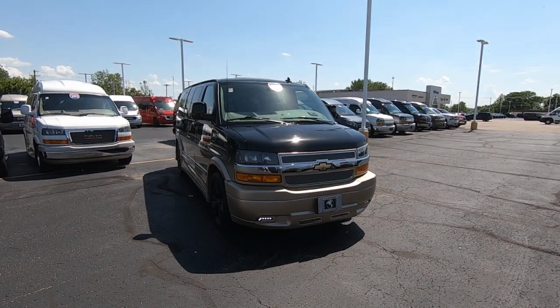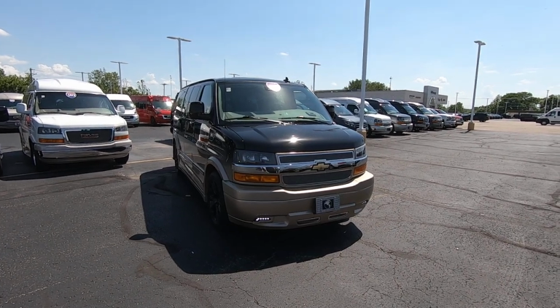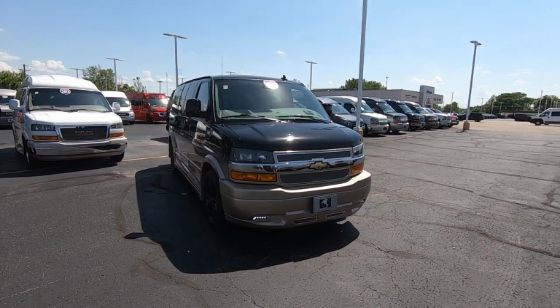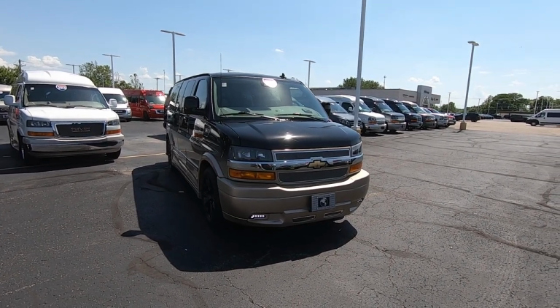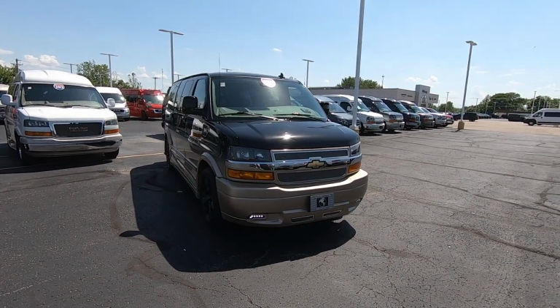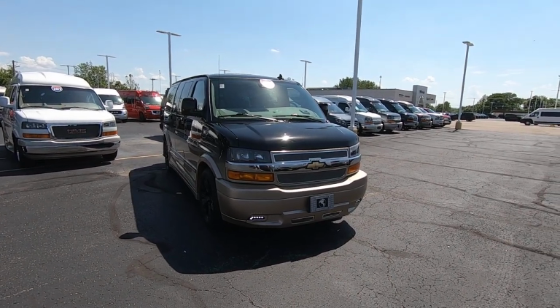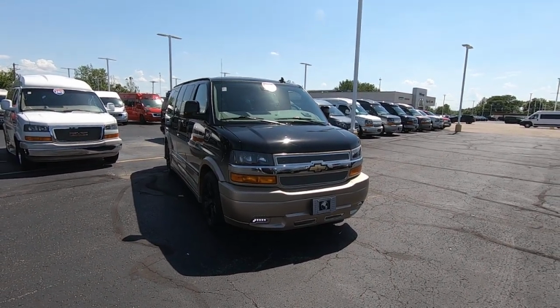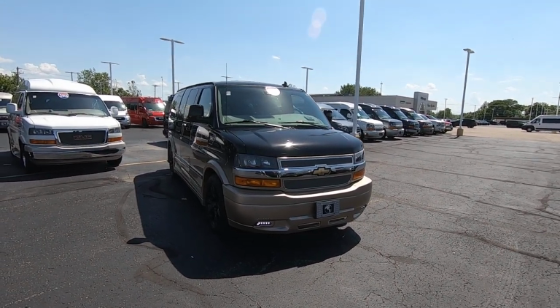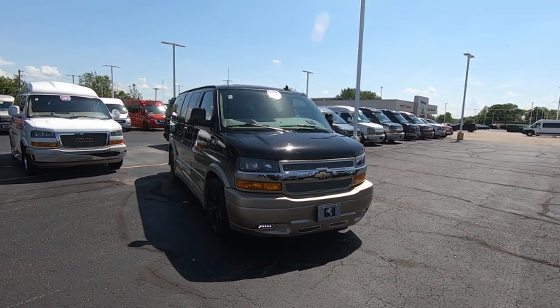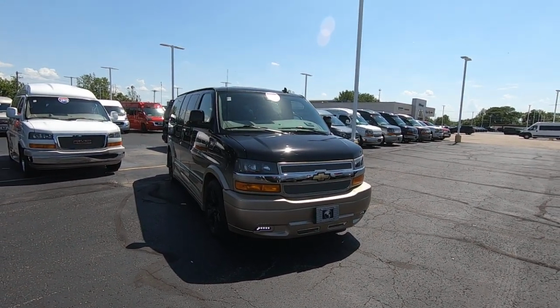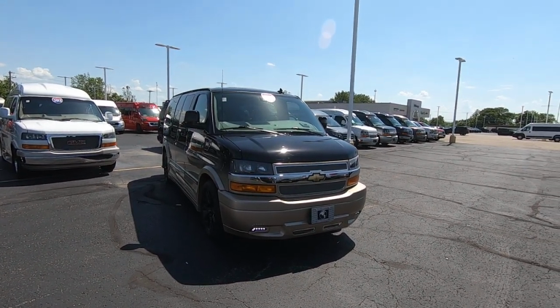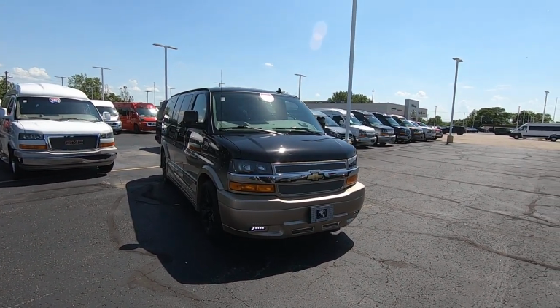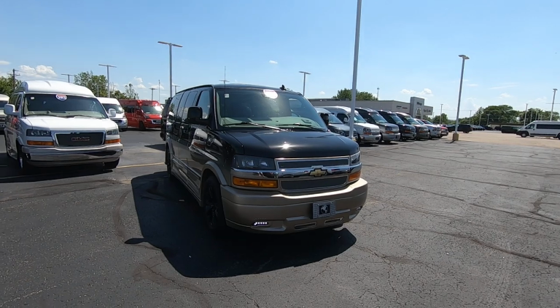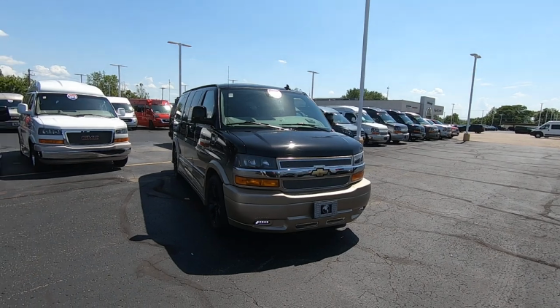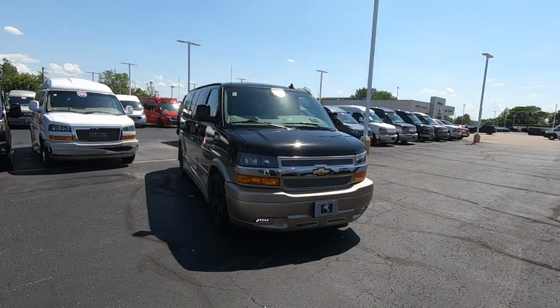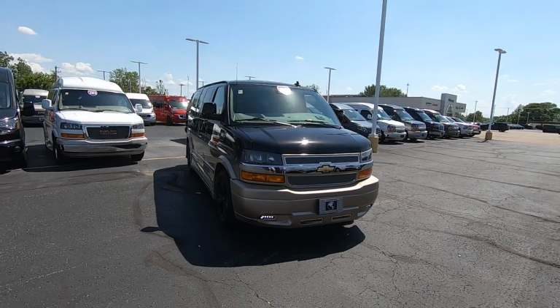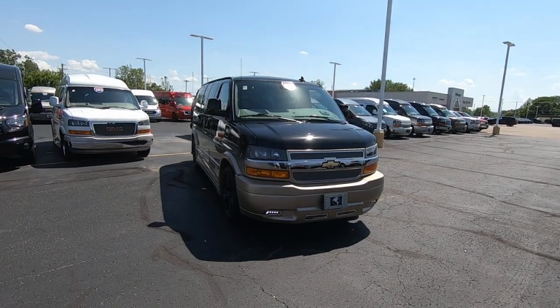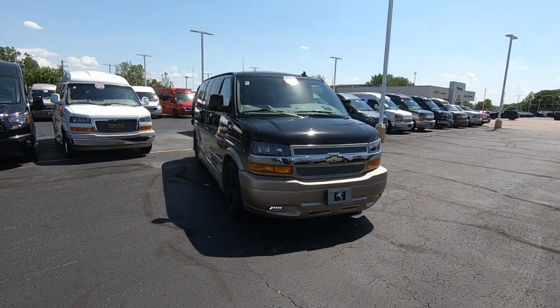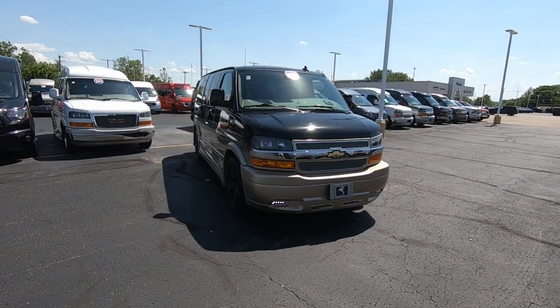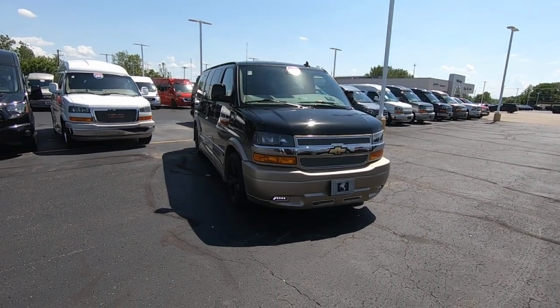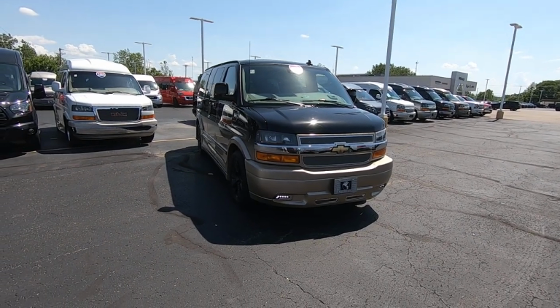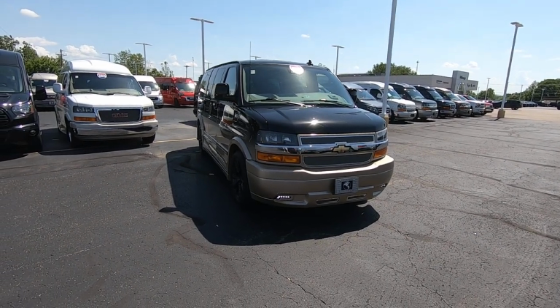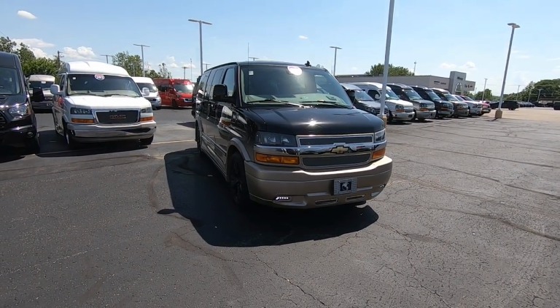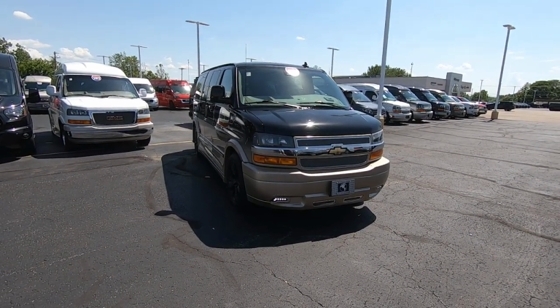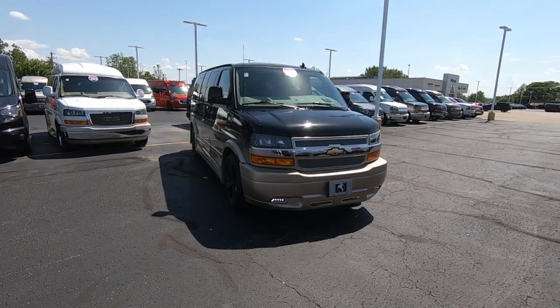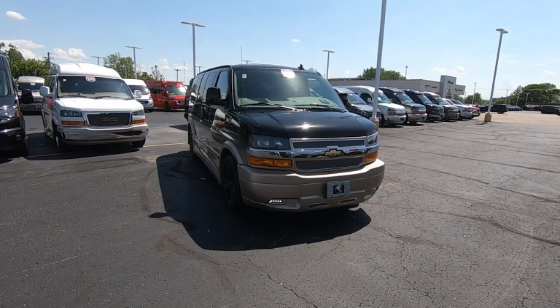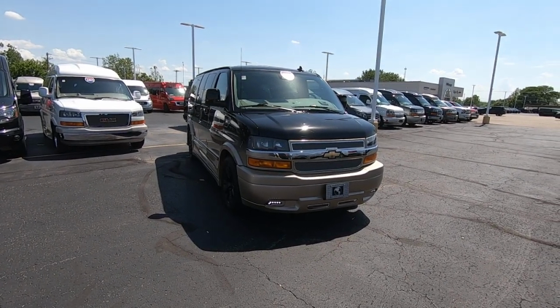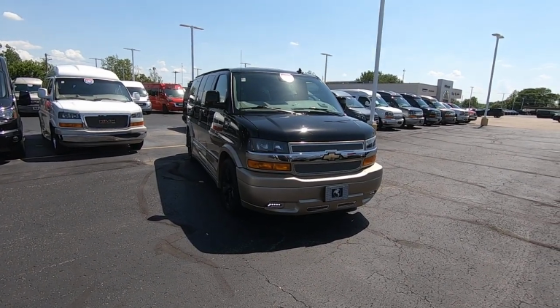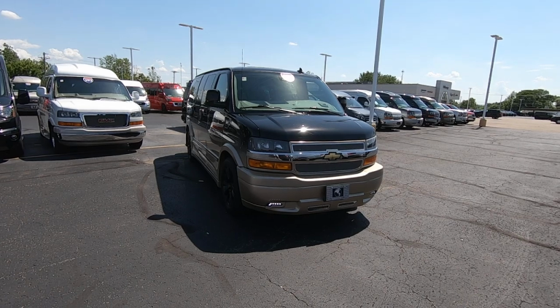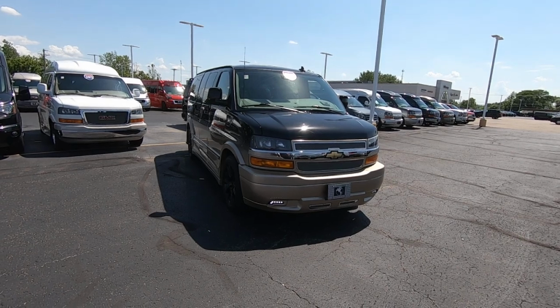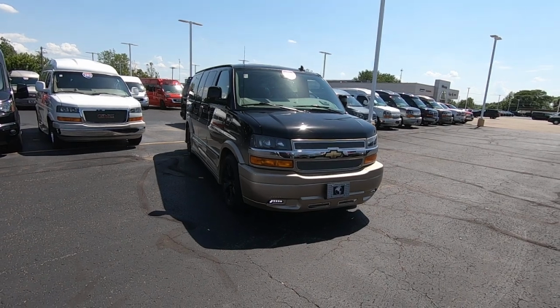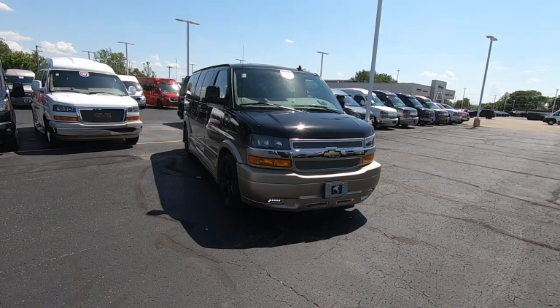Hello everyone, Lucas Purden here with Paul Sherry Conversion Vans in Piqua, Ohio. Today we're going to highlight a new arrival — it's a 2020 Chevrolet Express Explorer van.